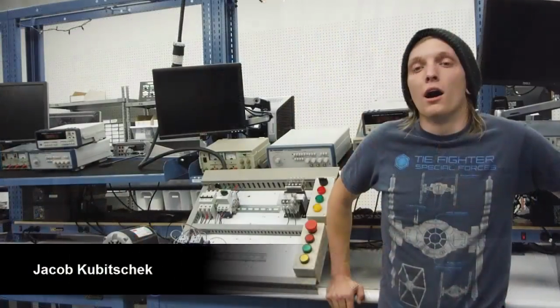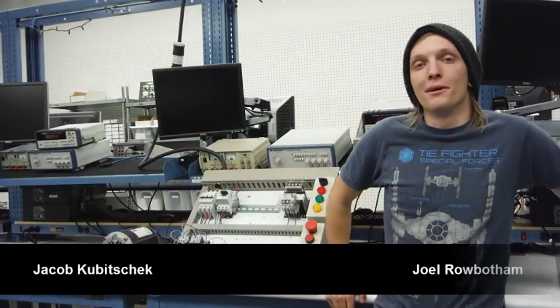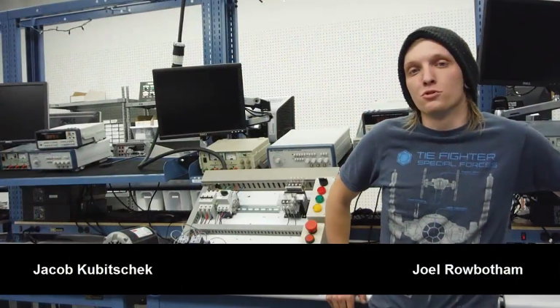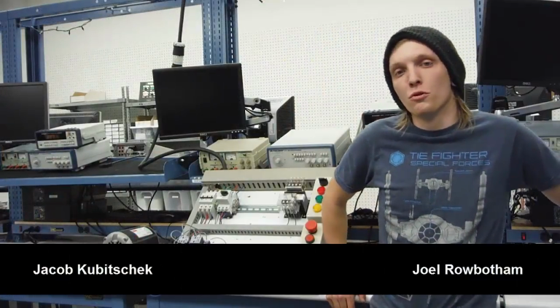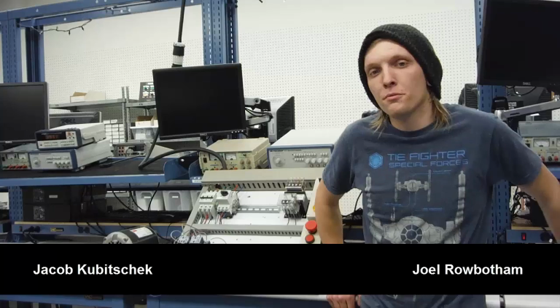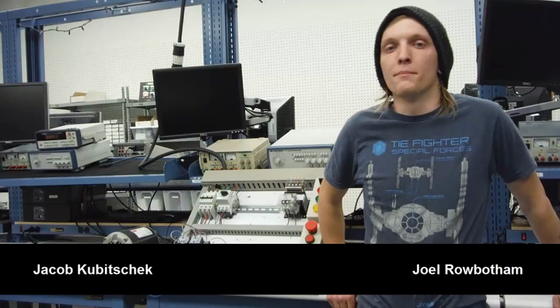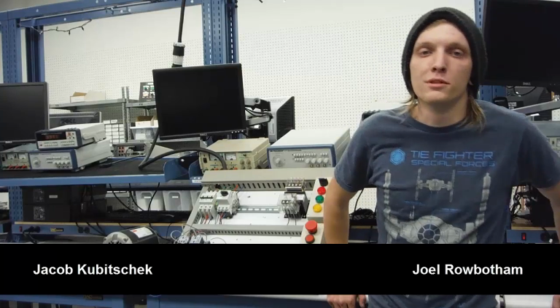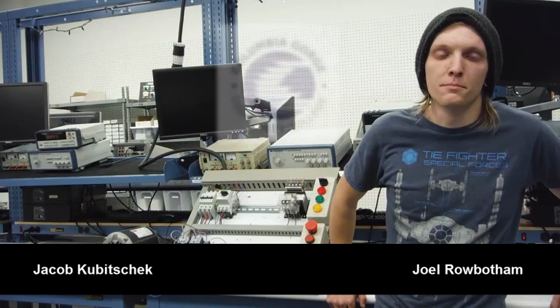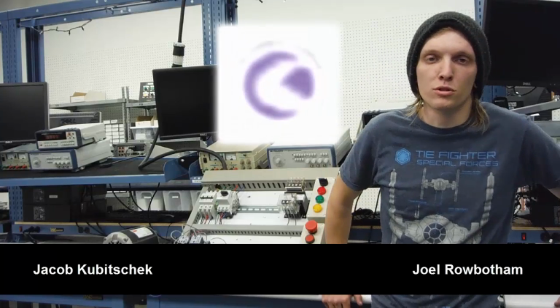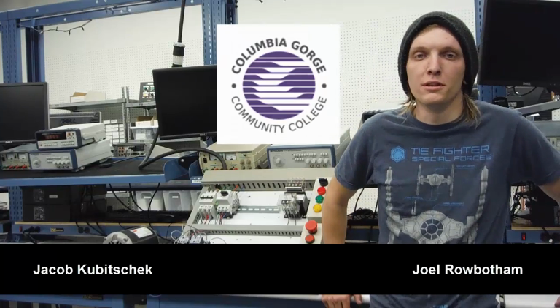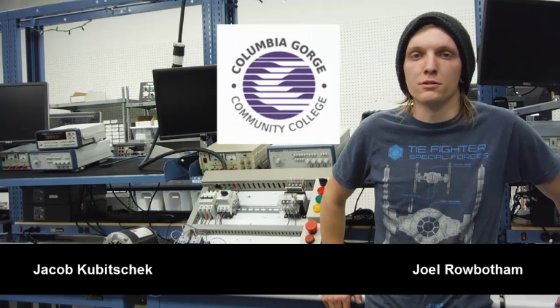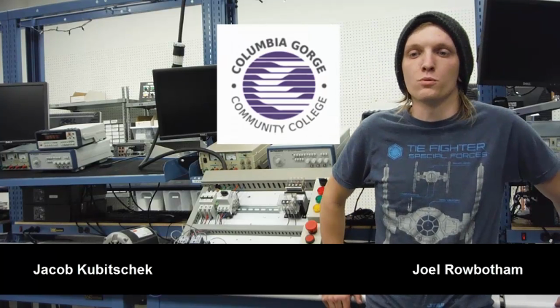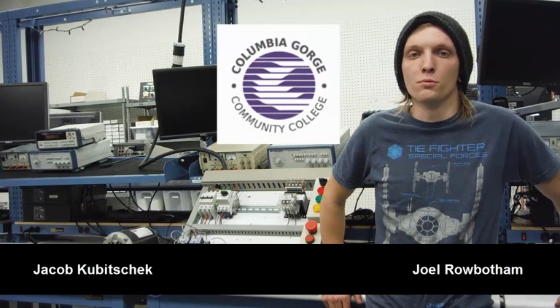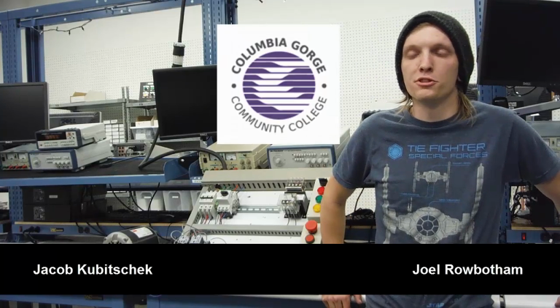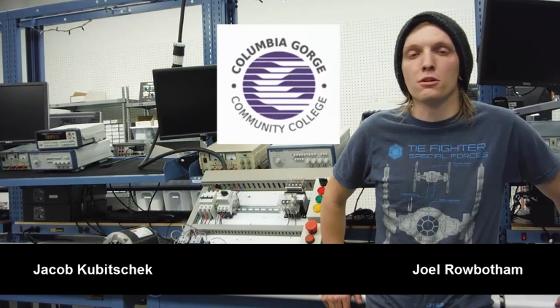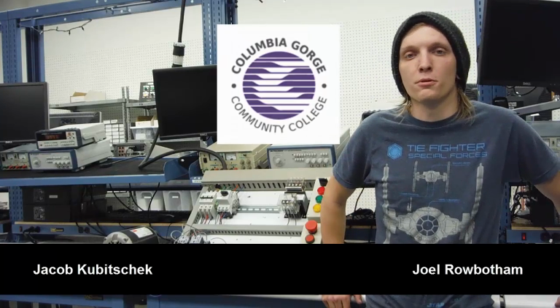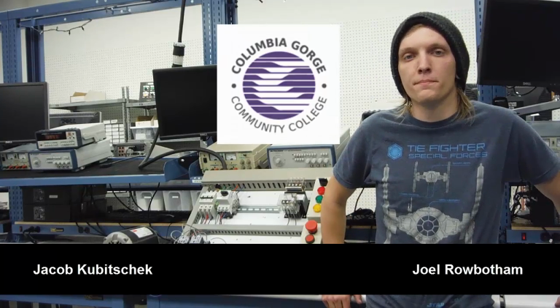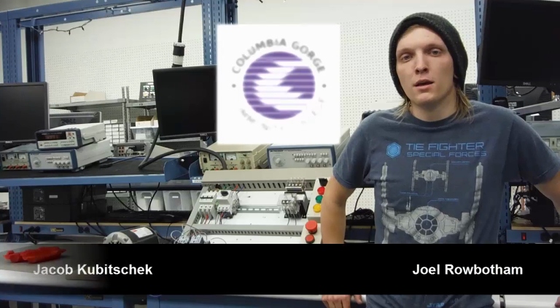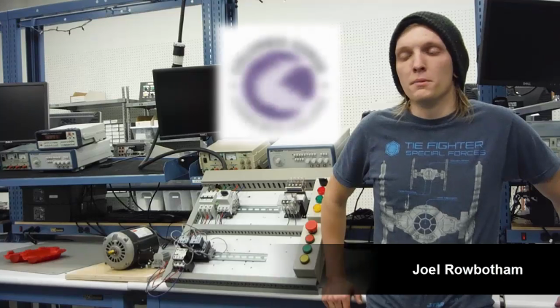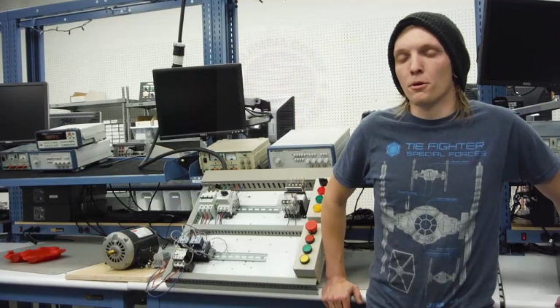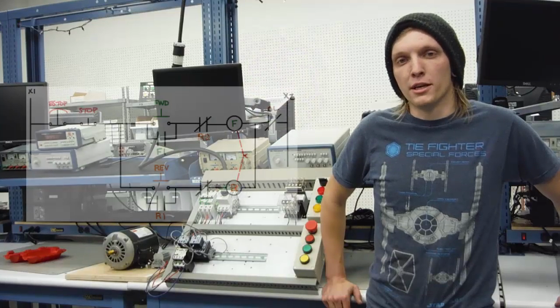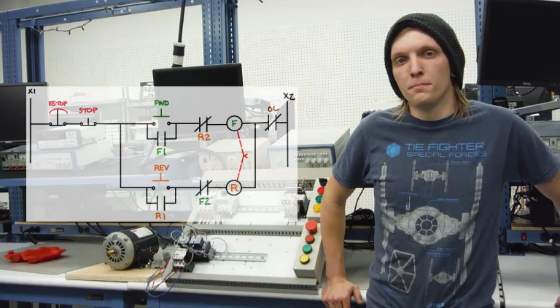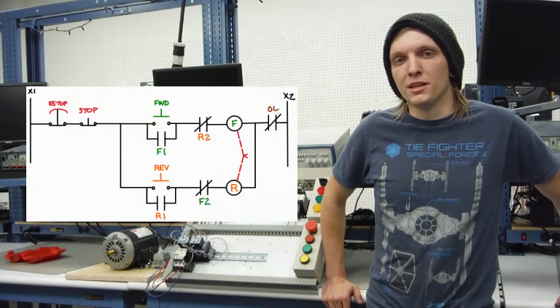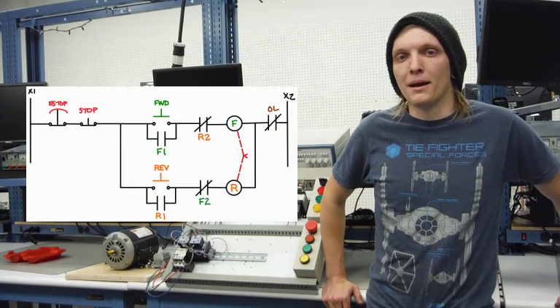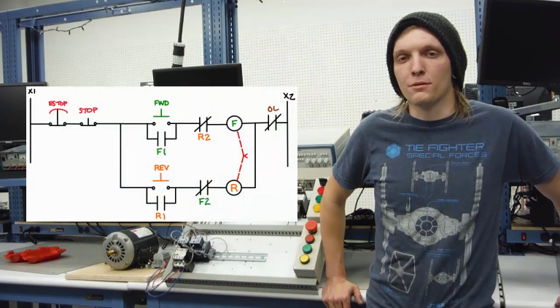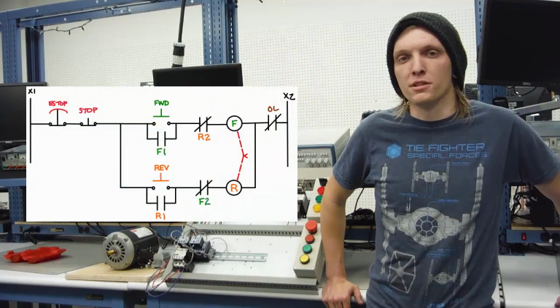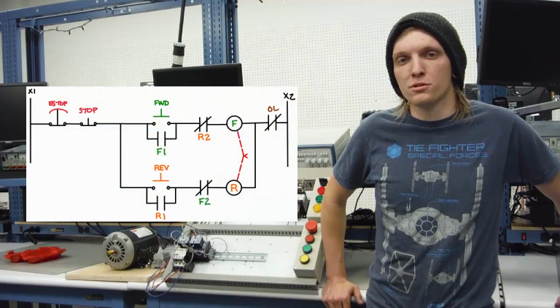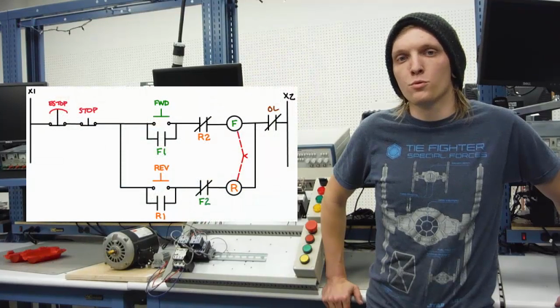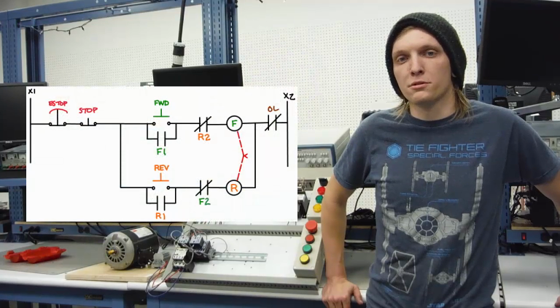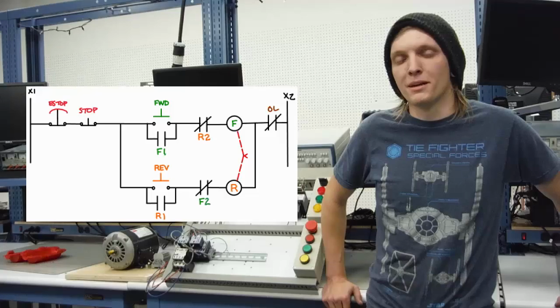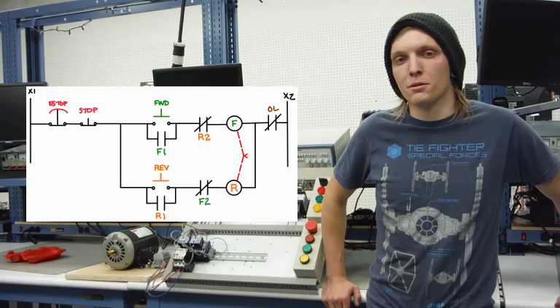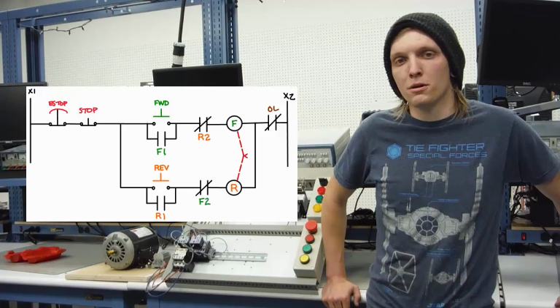Hi, my name is Joel Robotham and I'm a student at Columbia Gorge Community College's renewable energy technology program. Me and my partner Jacob built a magnetic reversing motor starter with electrical and mechanical interlocks.